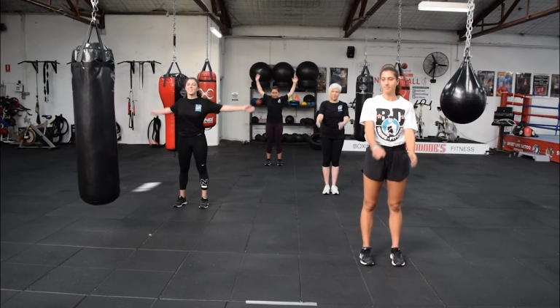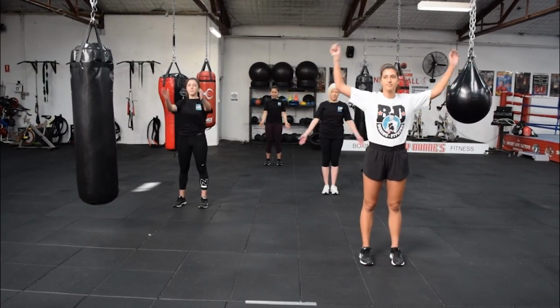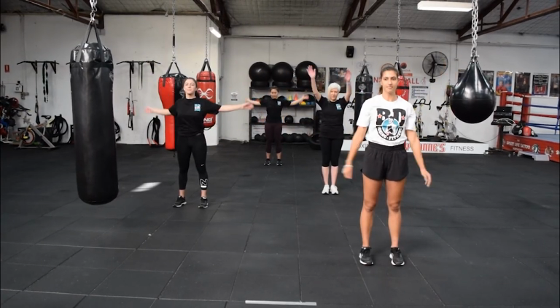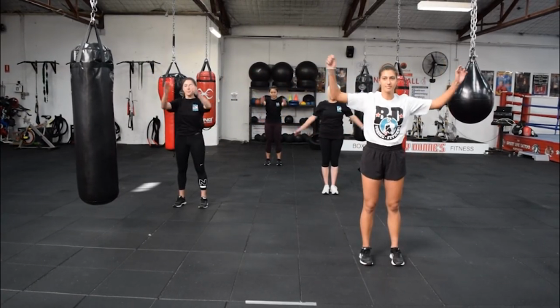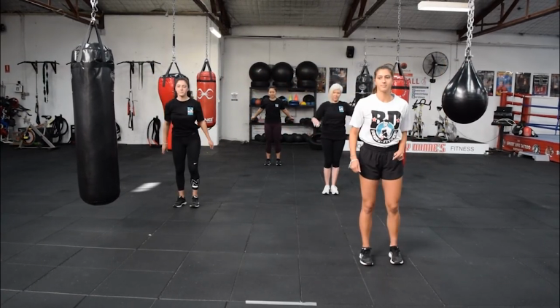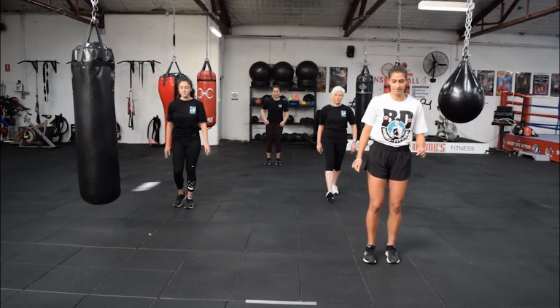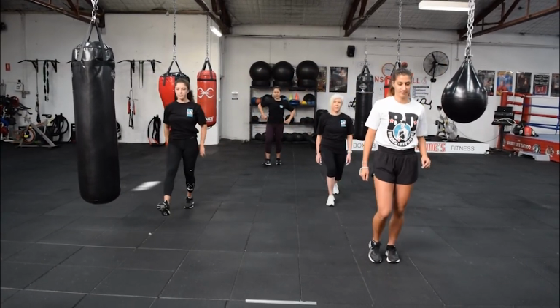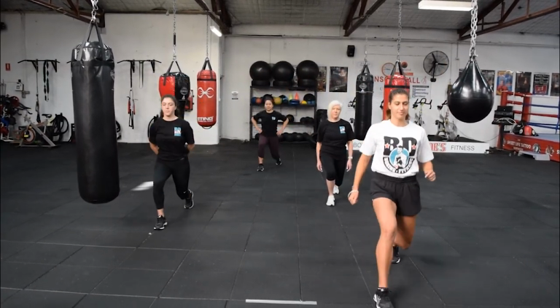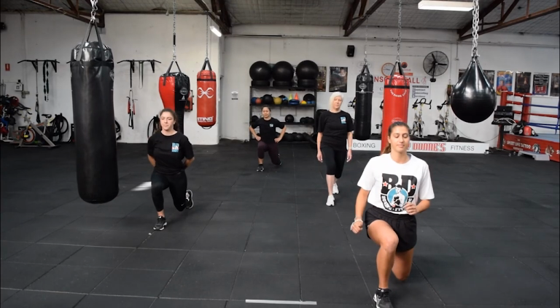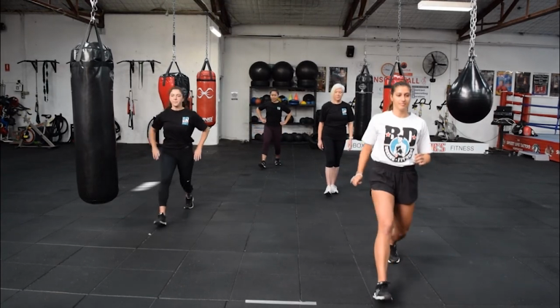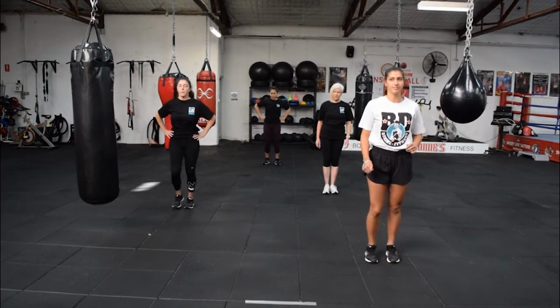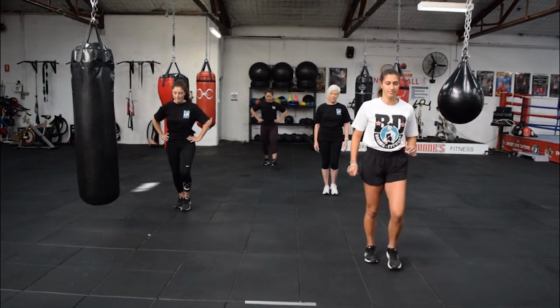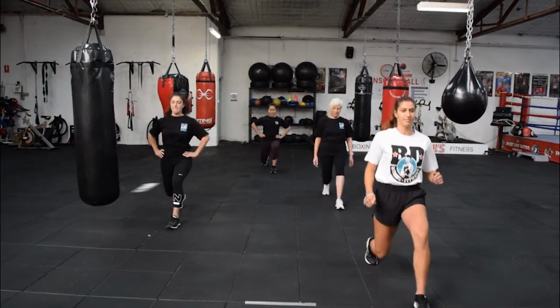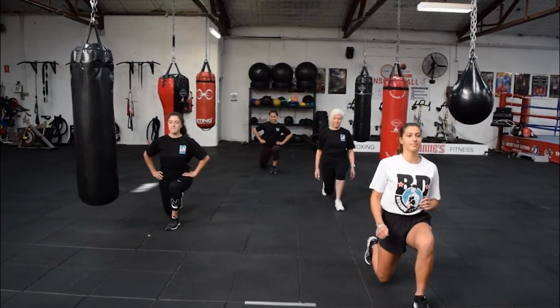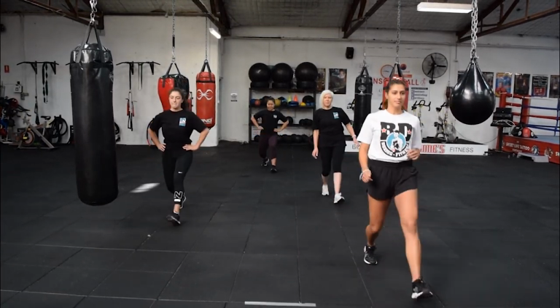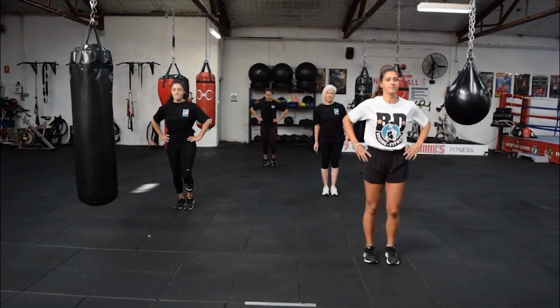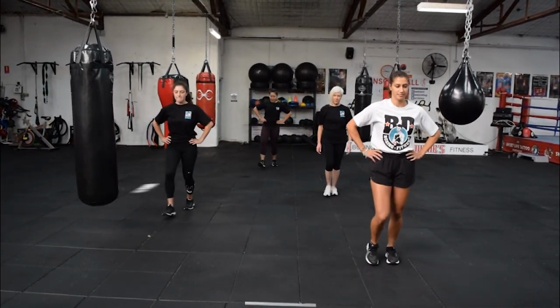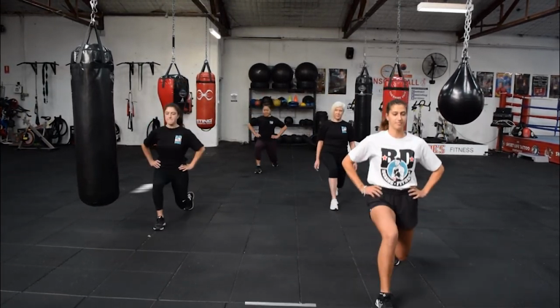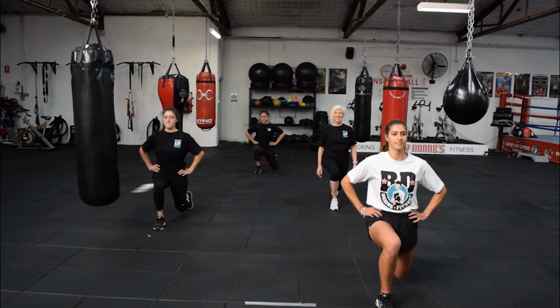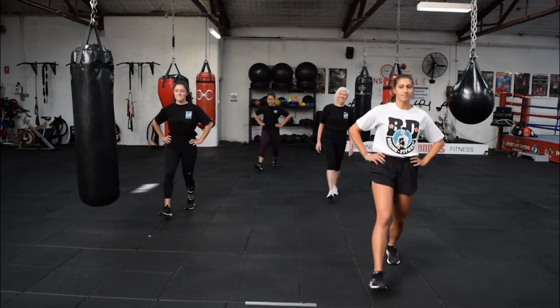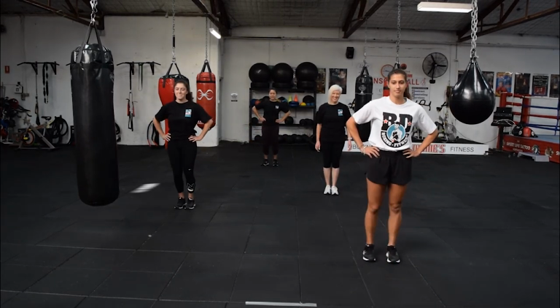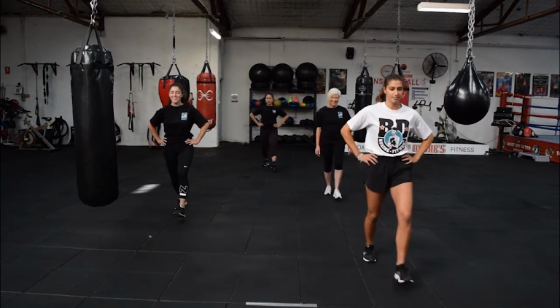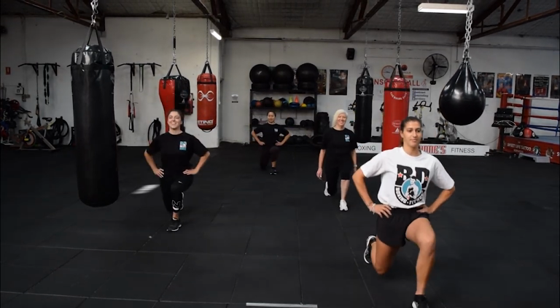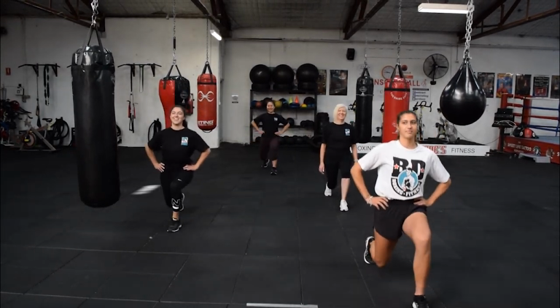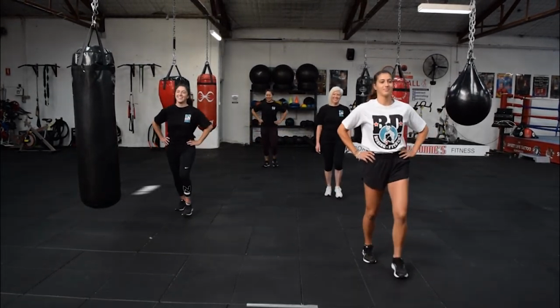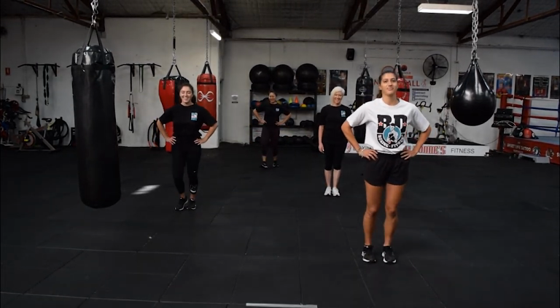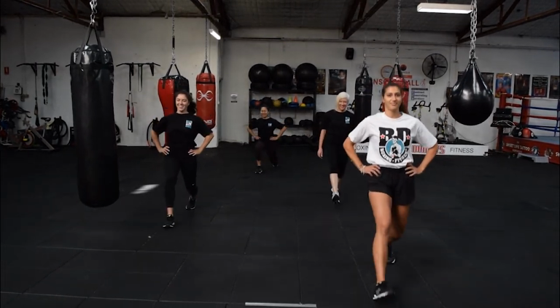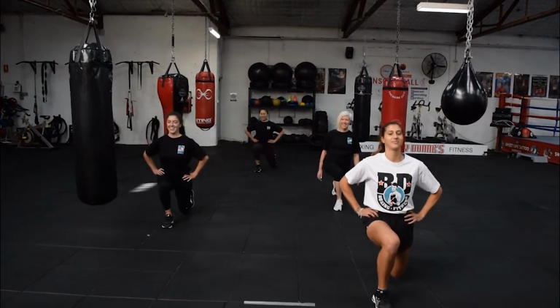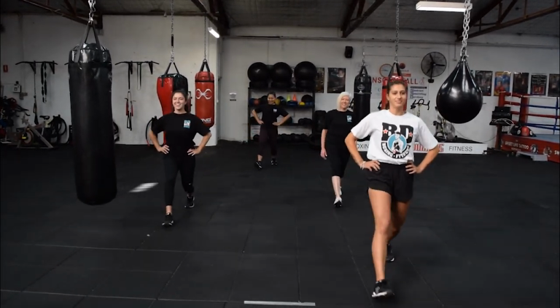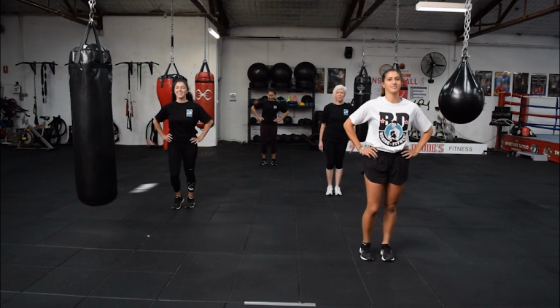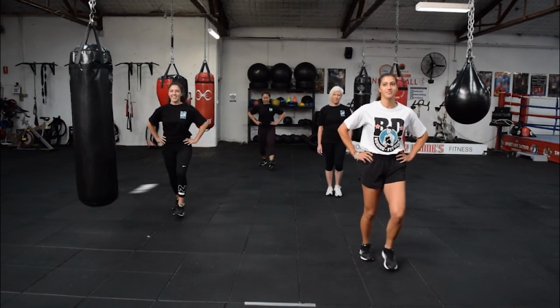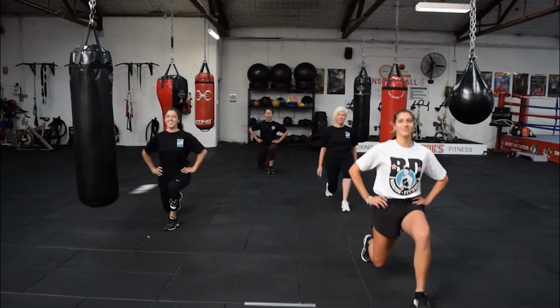We're going to start with forward lunges now. Feet together and go into a forward lunge. Make sure you get that back knee down, put some pressure on those quads, and then get that body moving. Bobby Dunn's girls — look at them go.